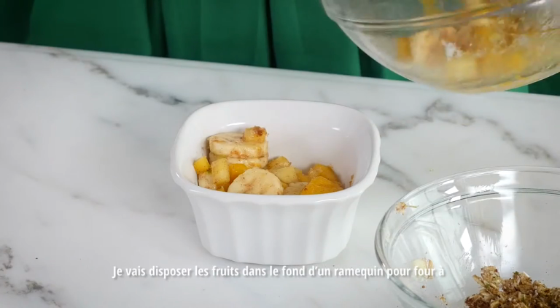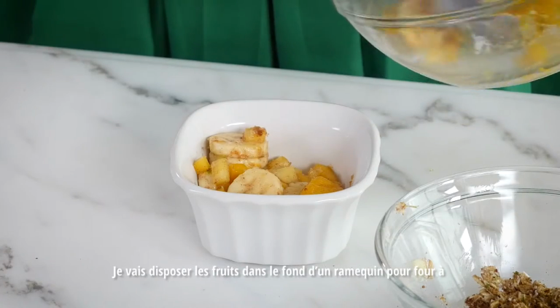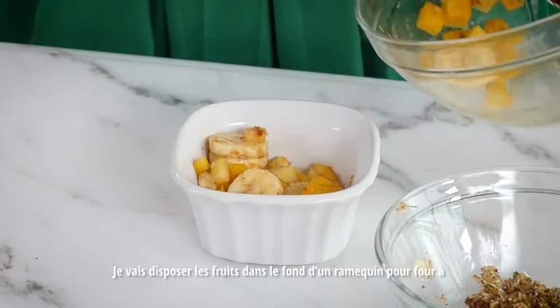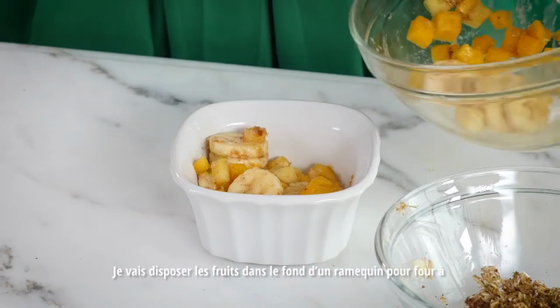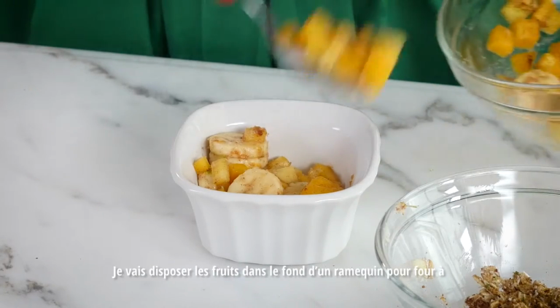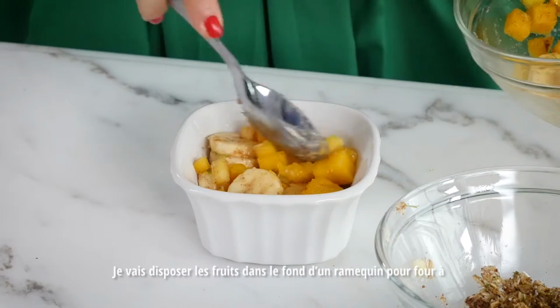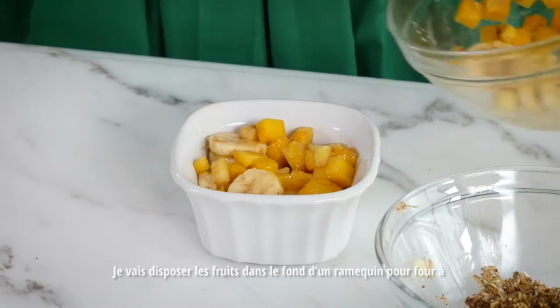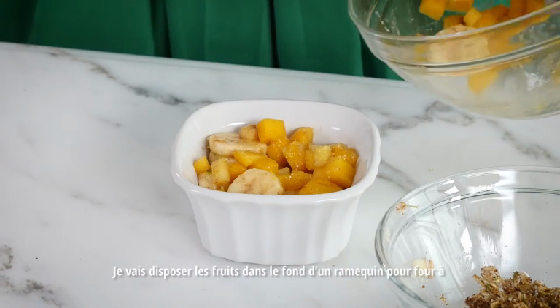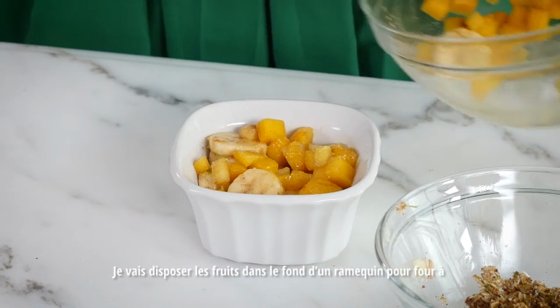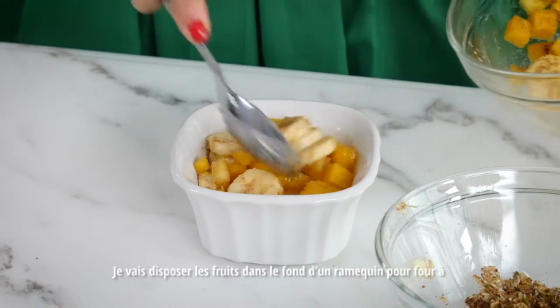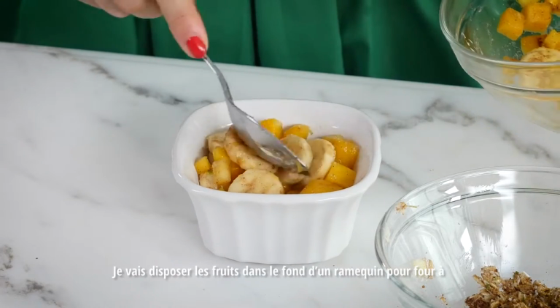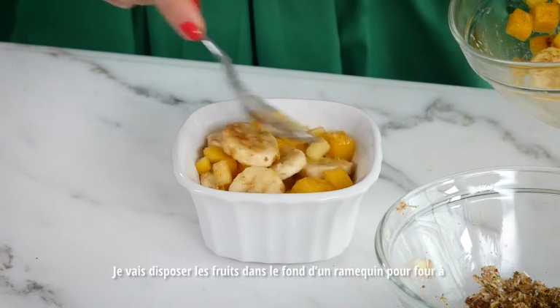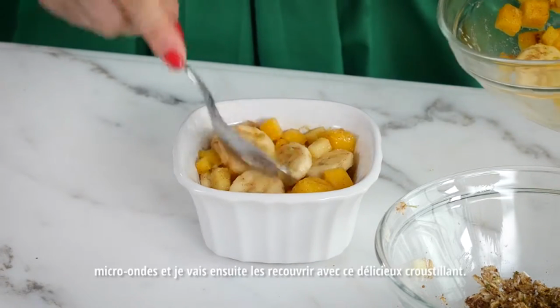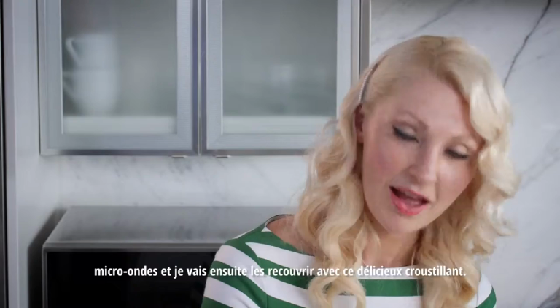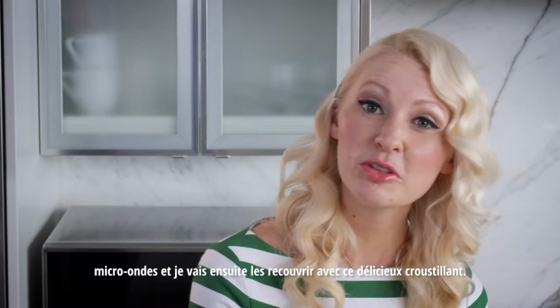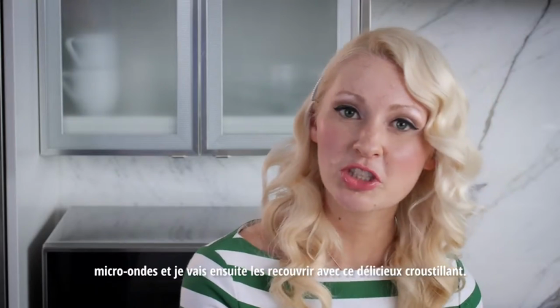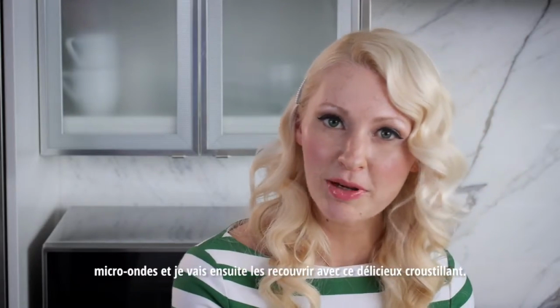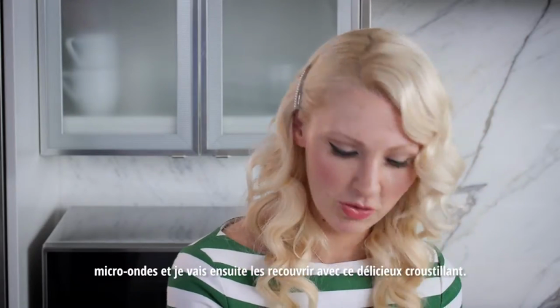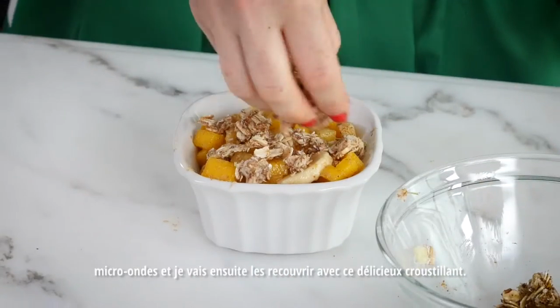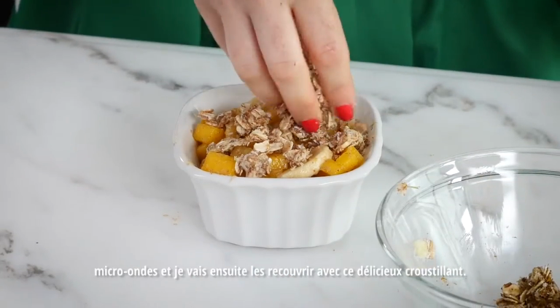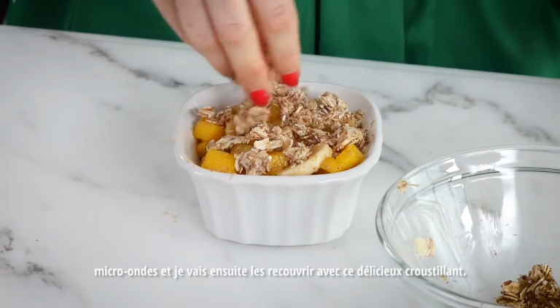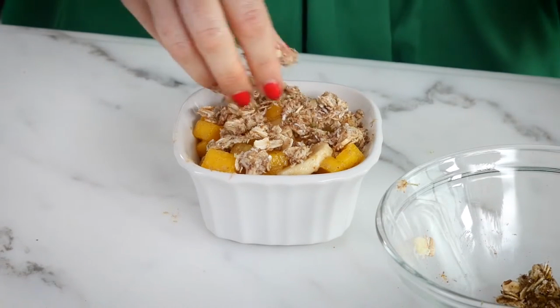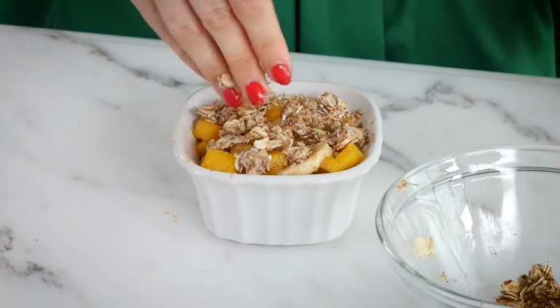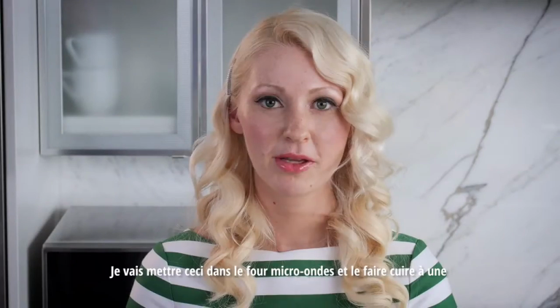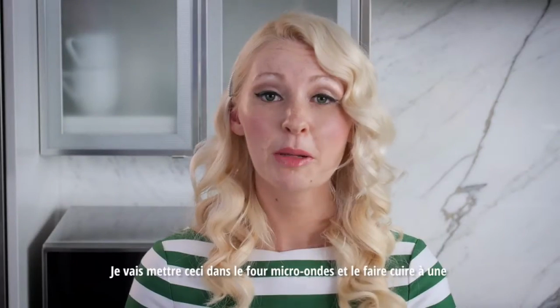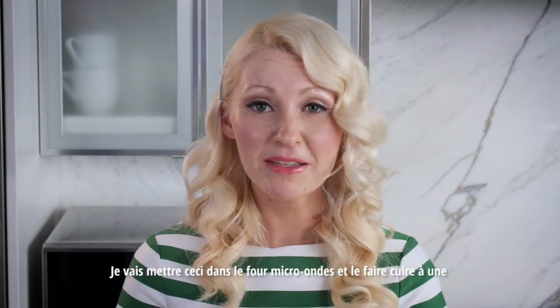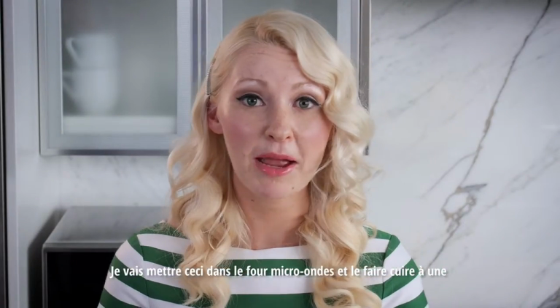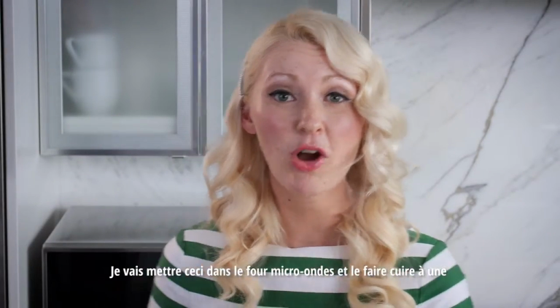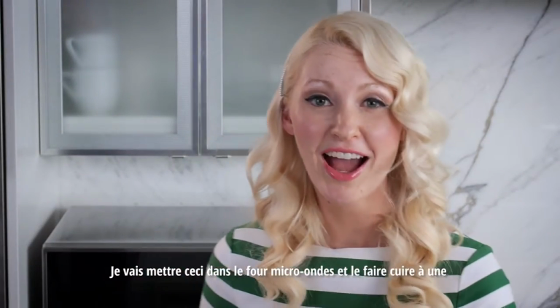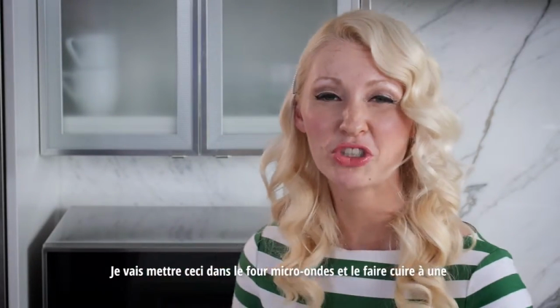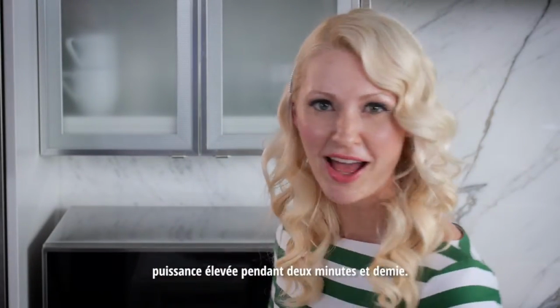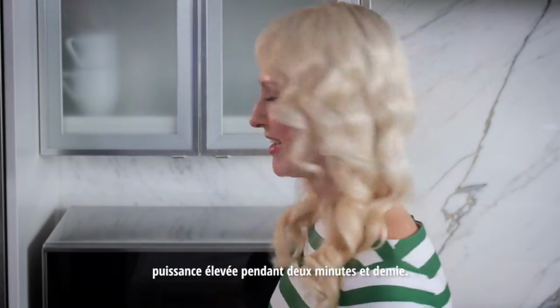I'm going to layer my fruit into the bottom of a microwave-safe ramekin, then top it off with this delicious crumble. I'm going to pop this in the microwave on high for two and a half minutes.